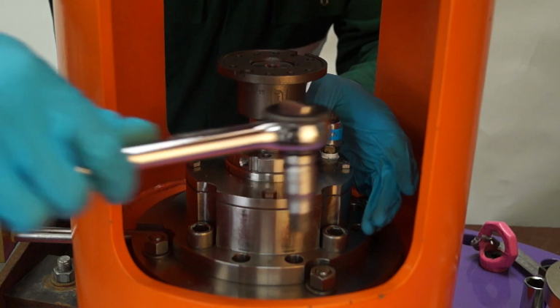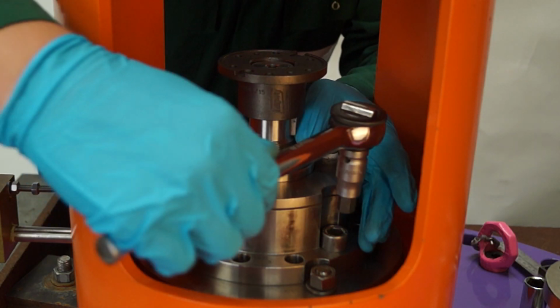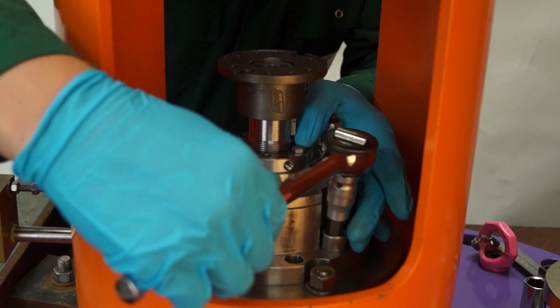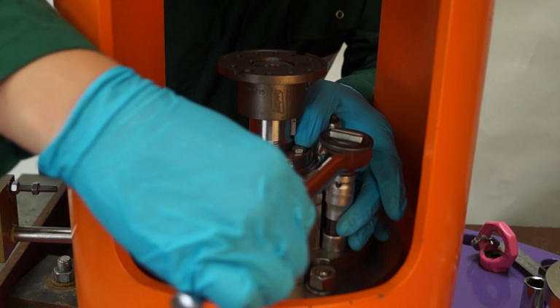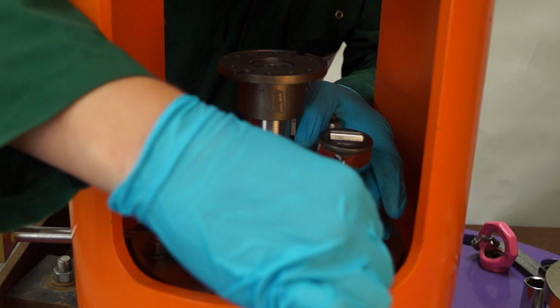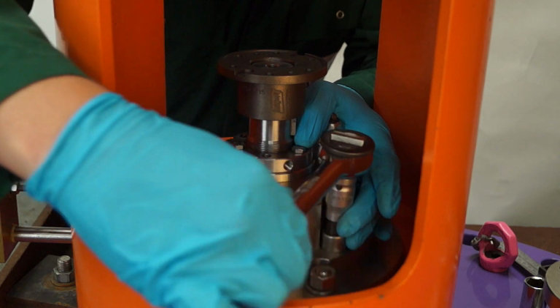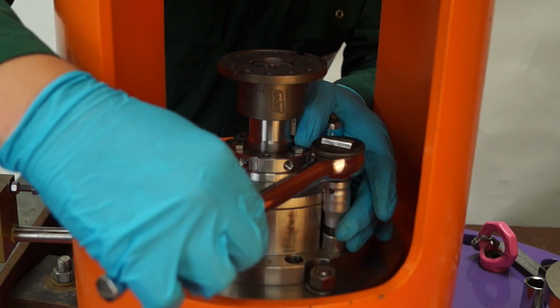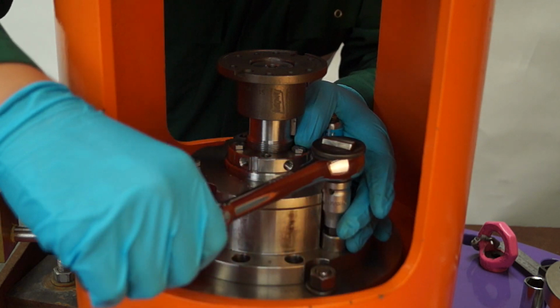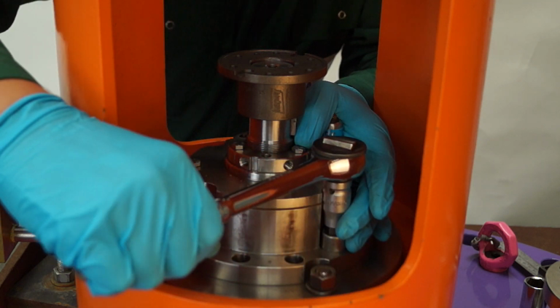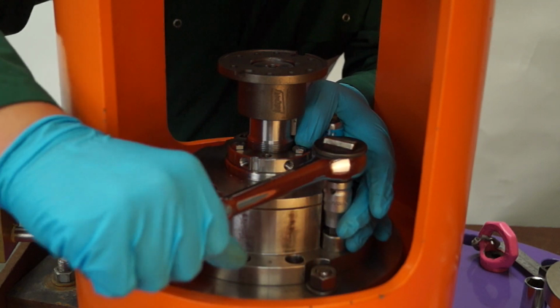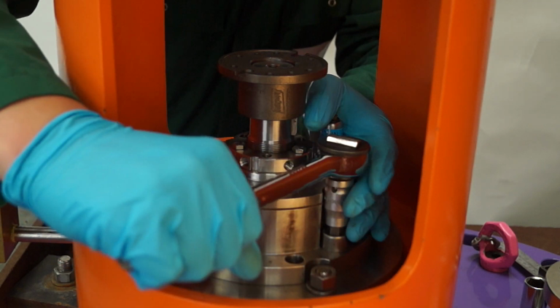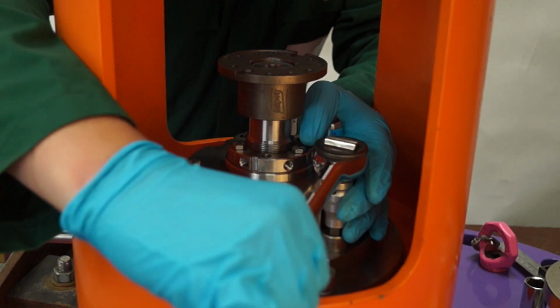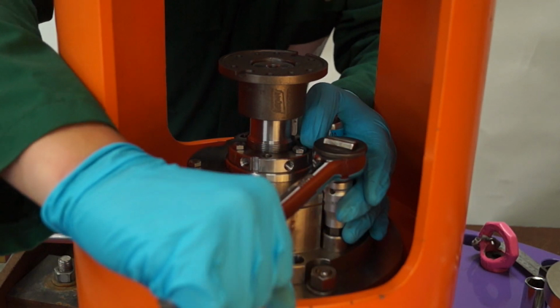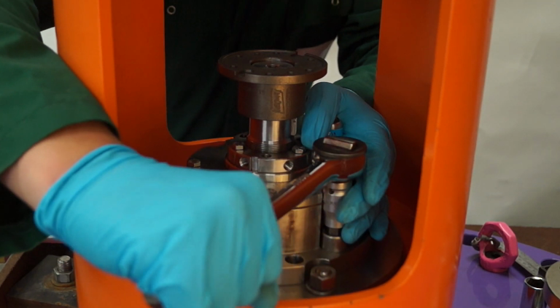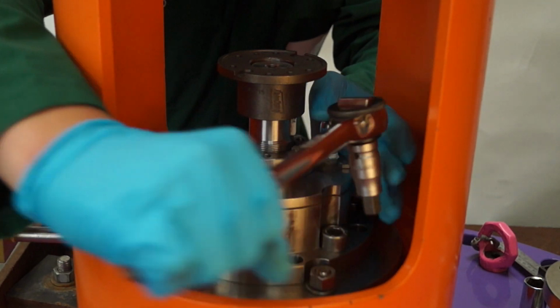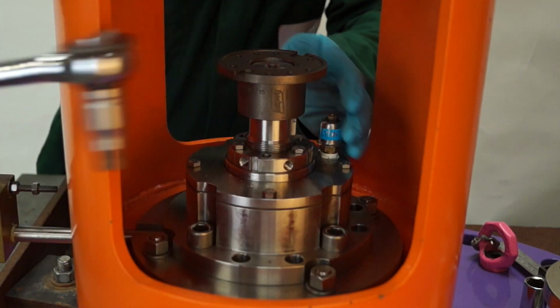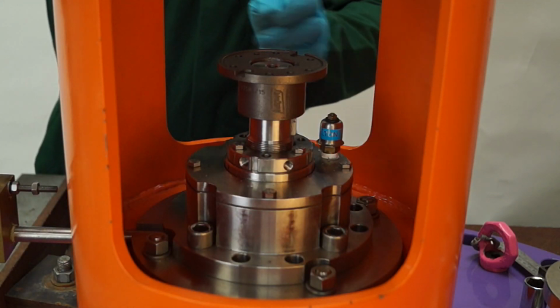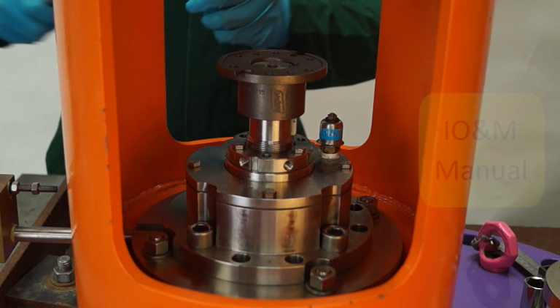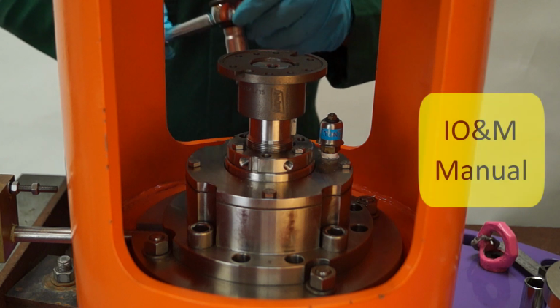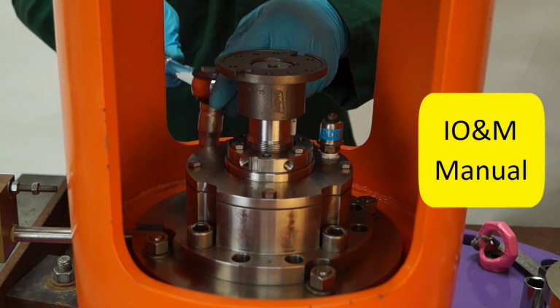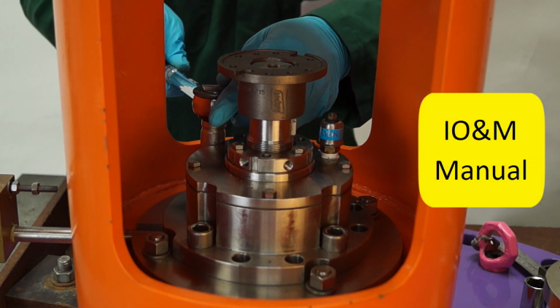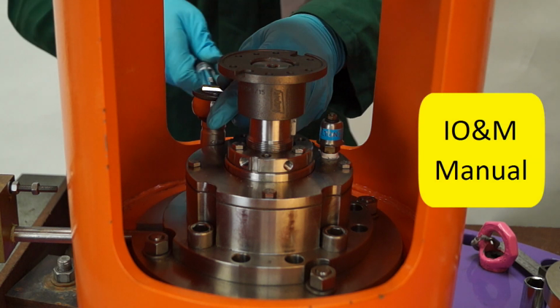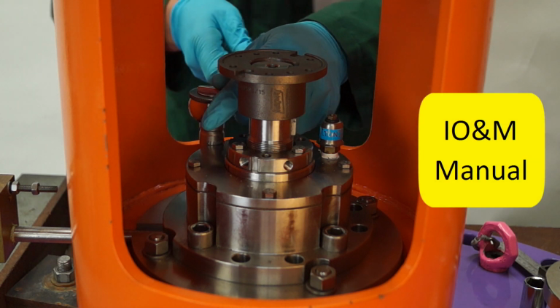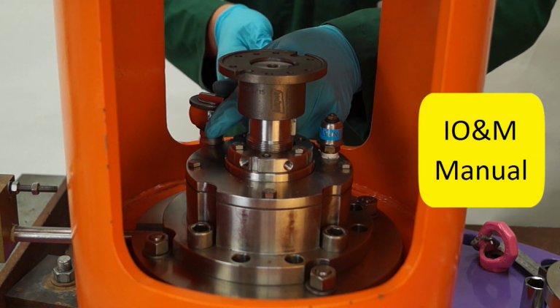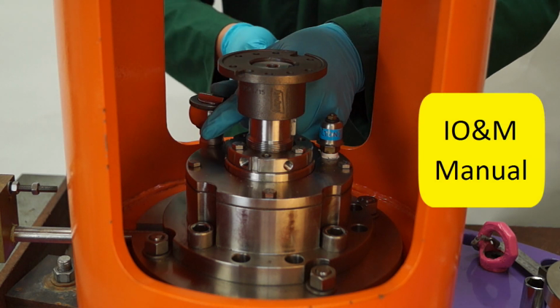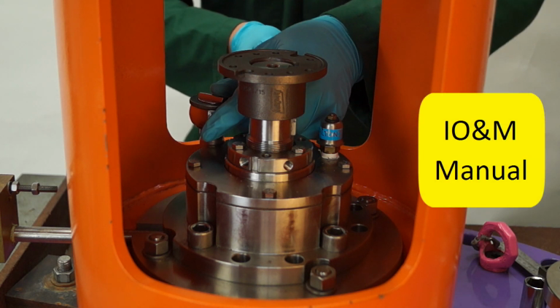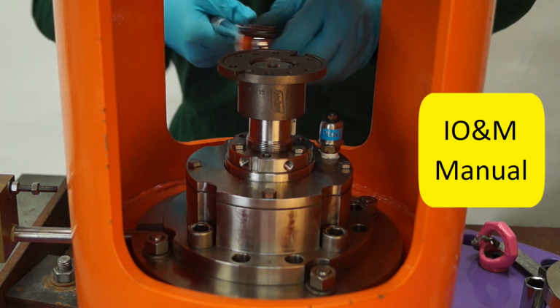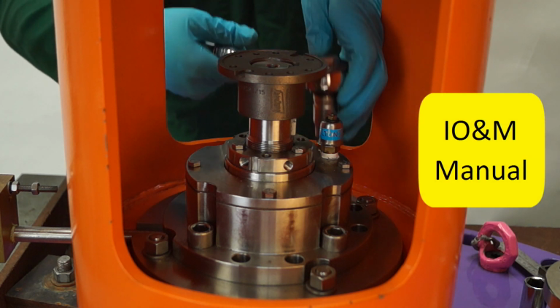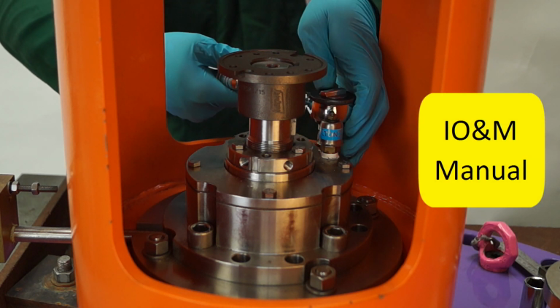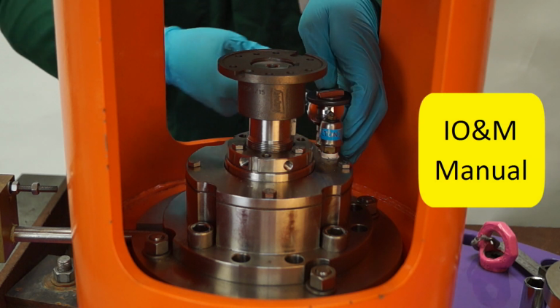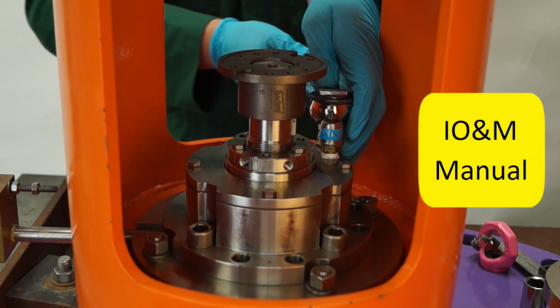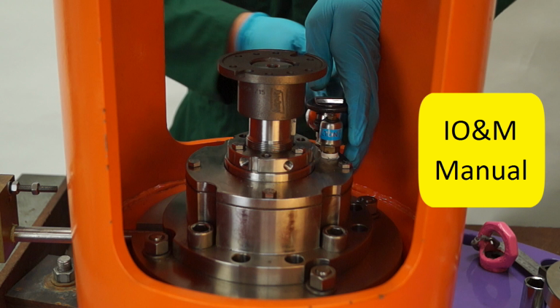Next, gently tighten the four cap head screws that hold the thrust bearing to the support plate. Repeat until everything is to the correct torque setting, checking alignment is correct throughout.